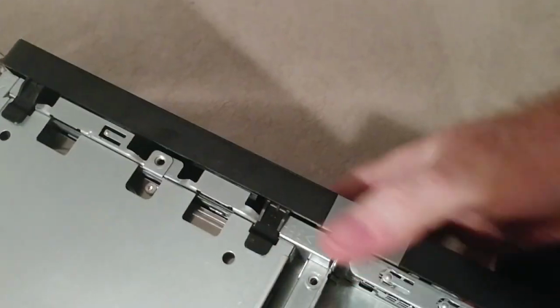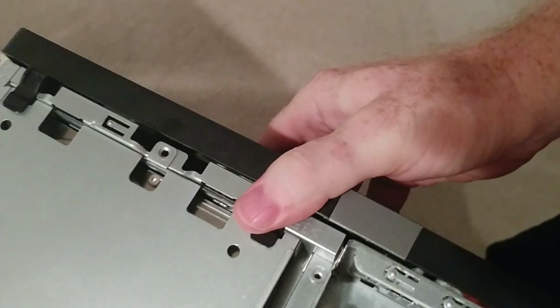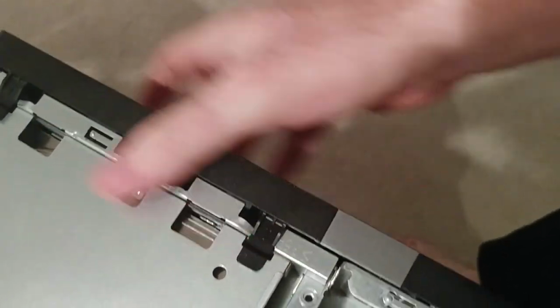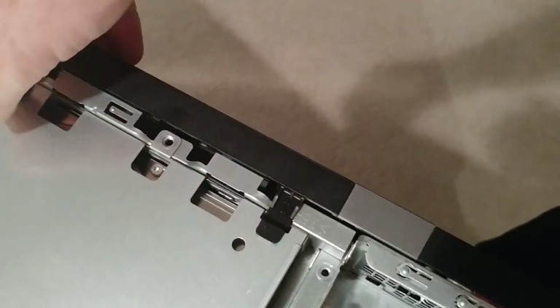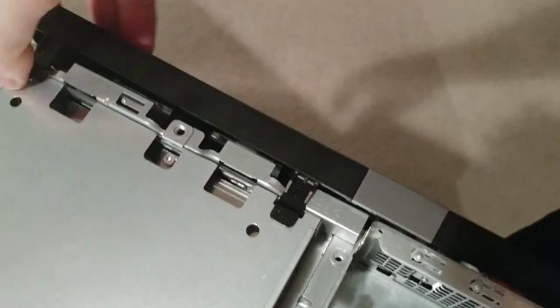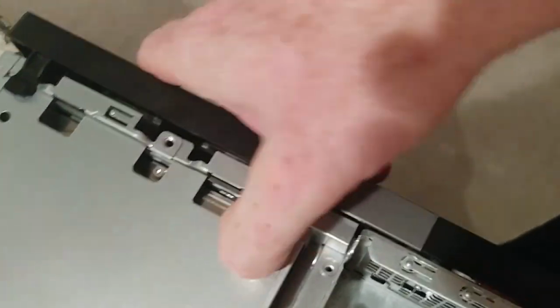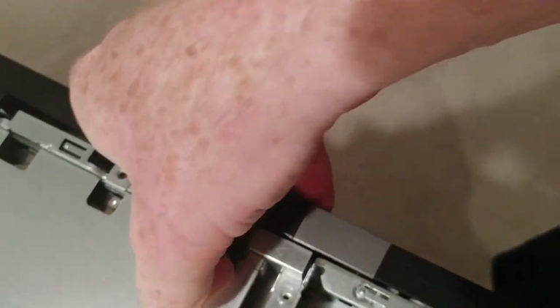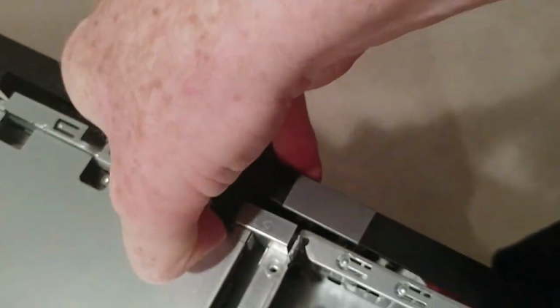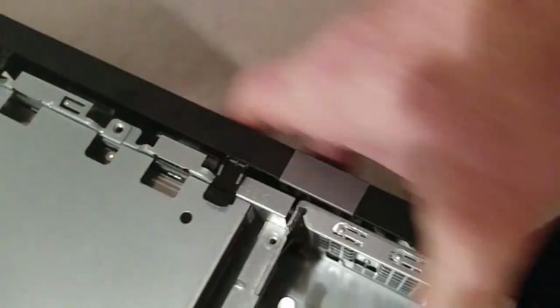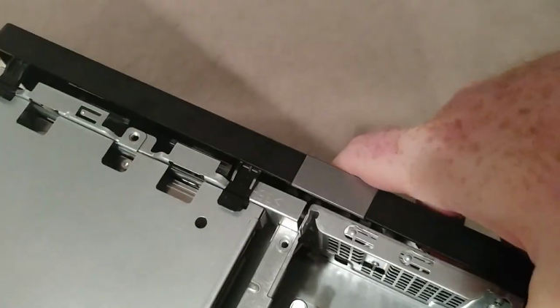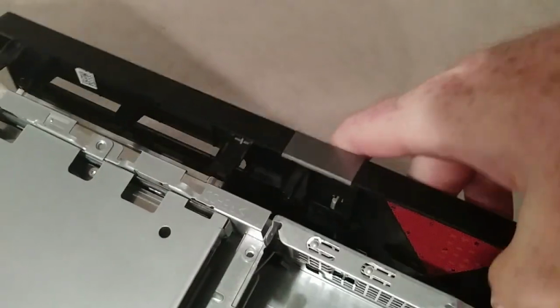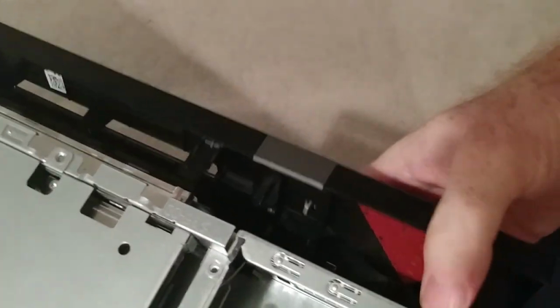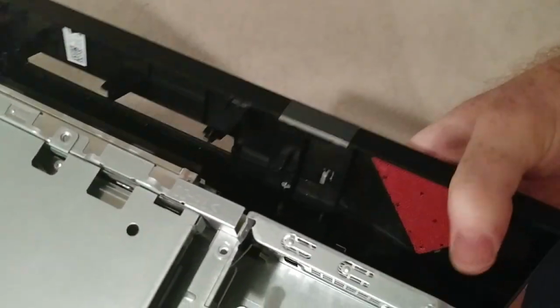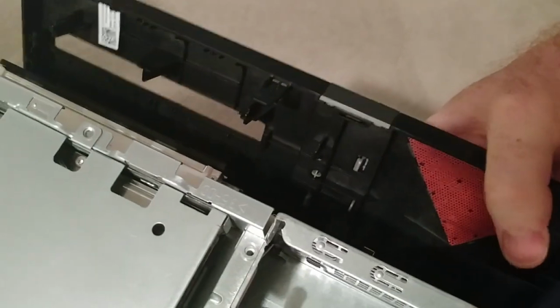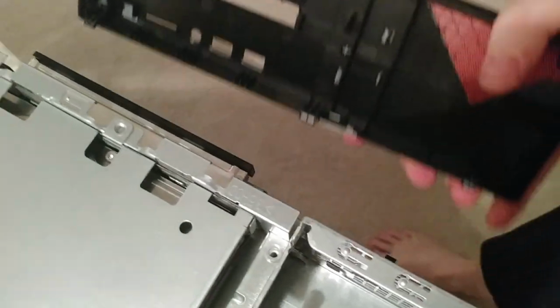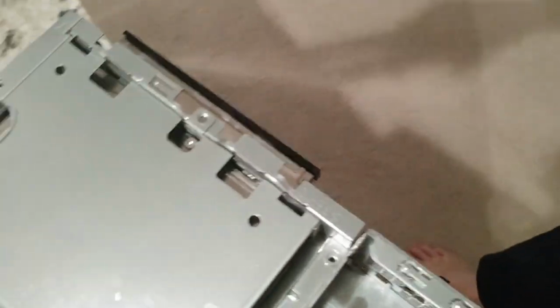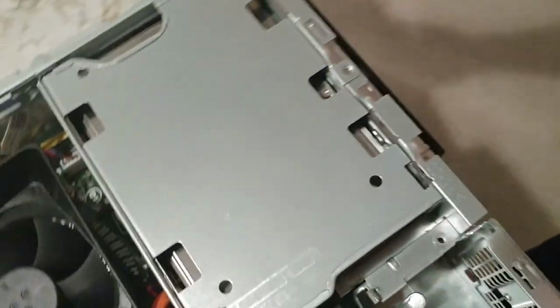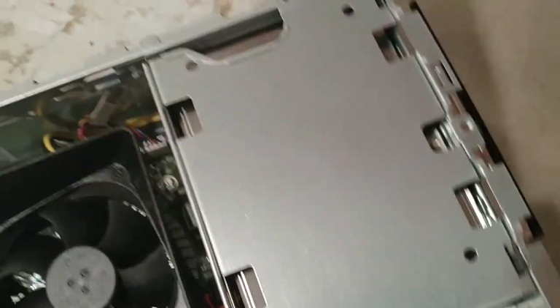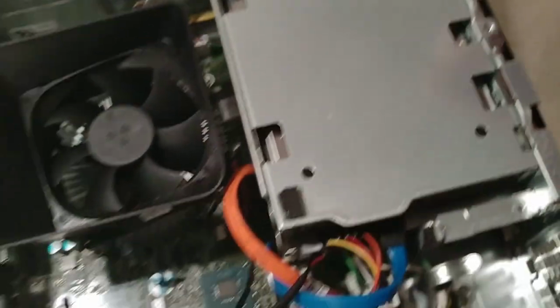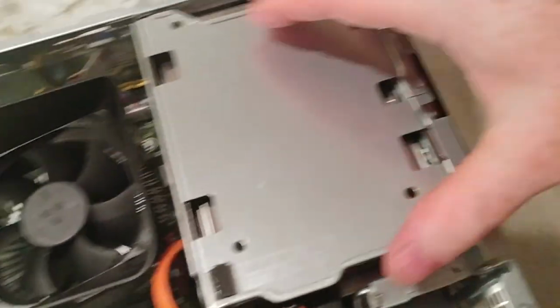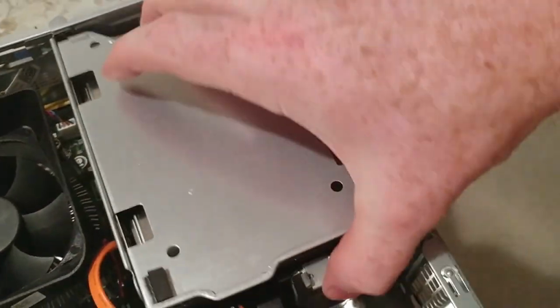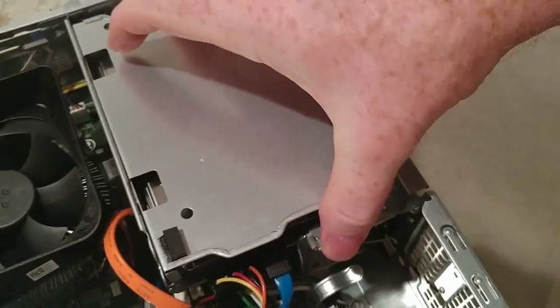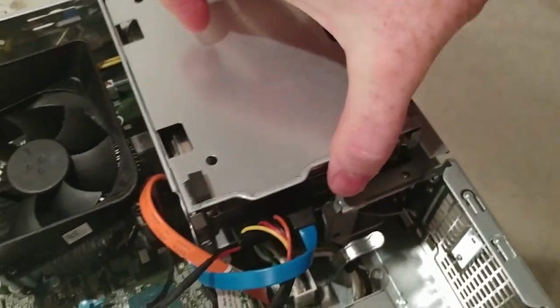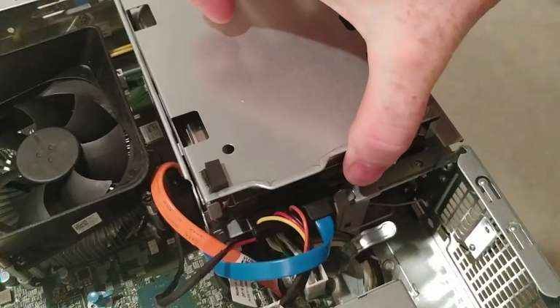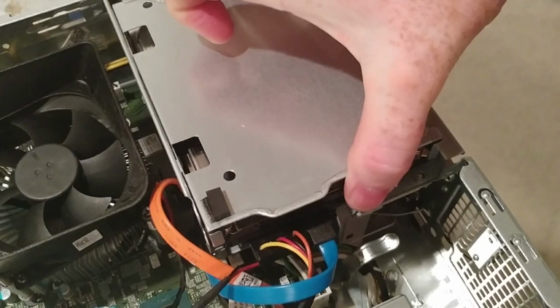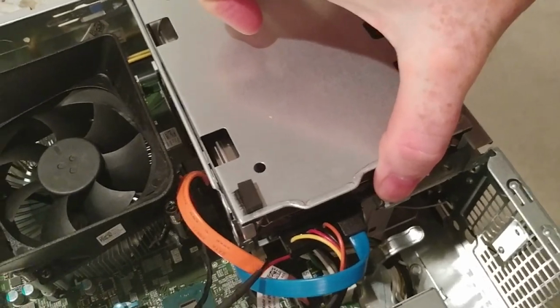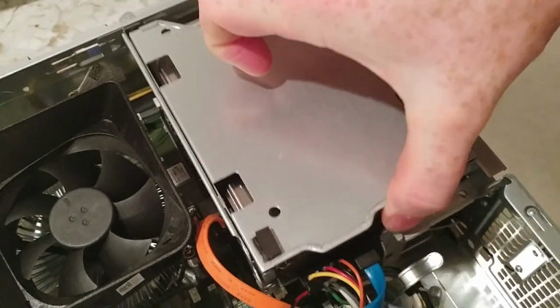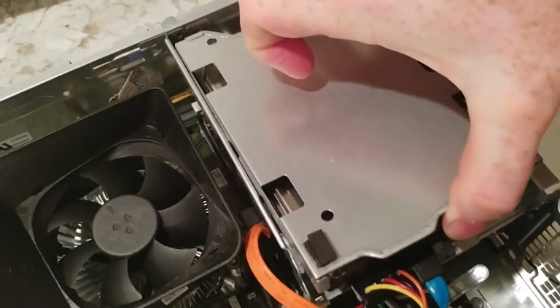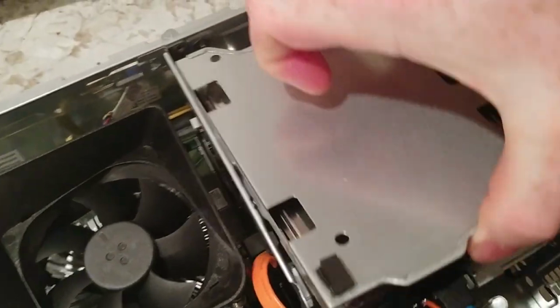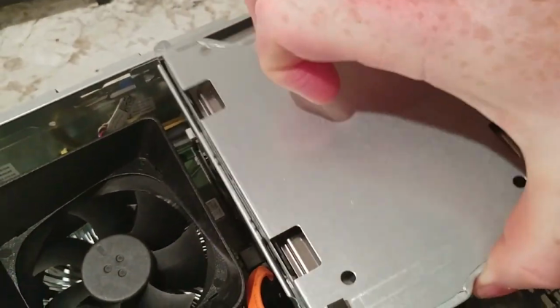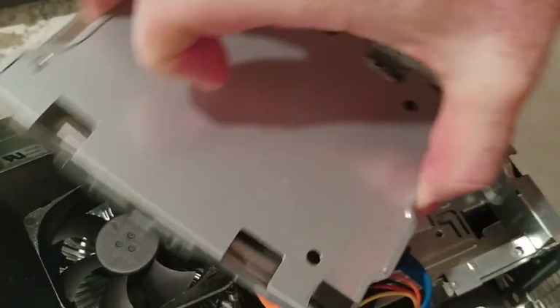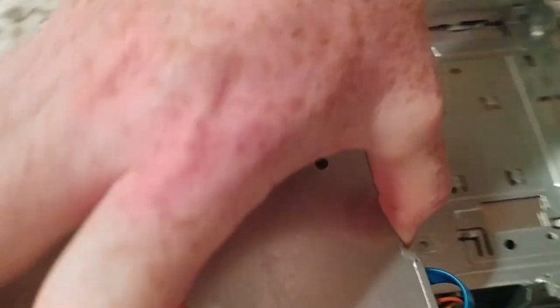This should just pop off — pull these up, push out, and boom, that's gone. Now this thing slides this way and you don't need to disconnect any cables.